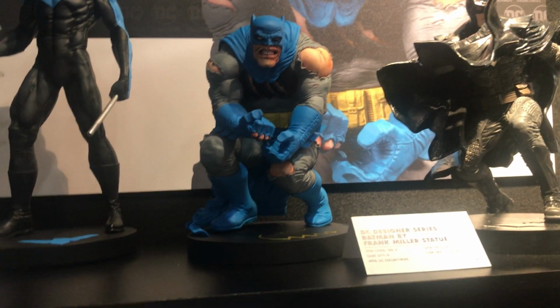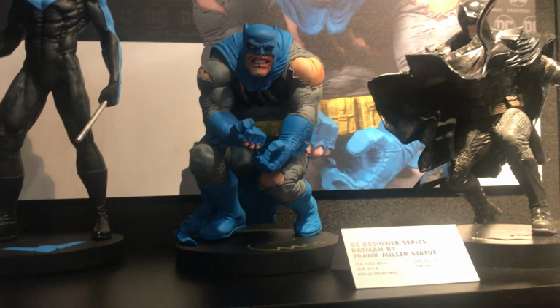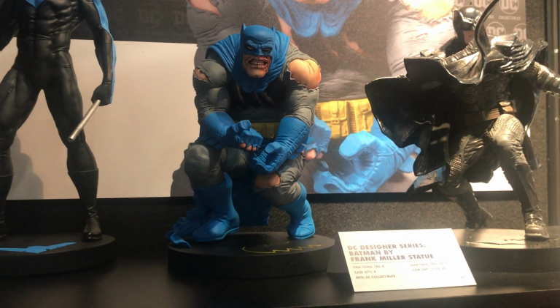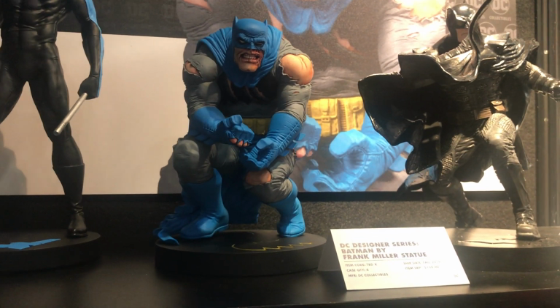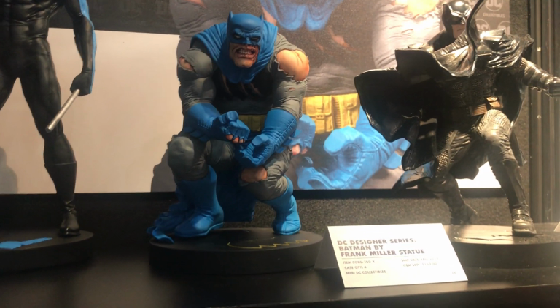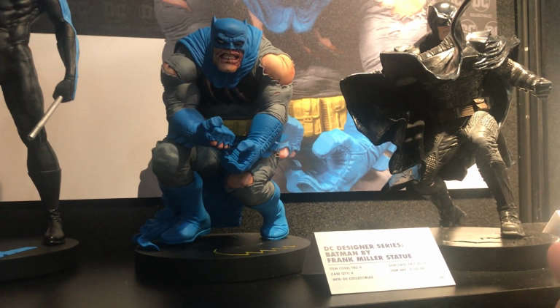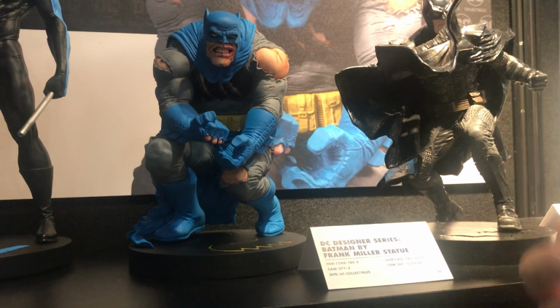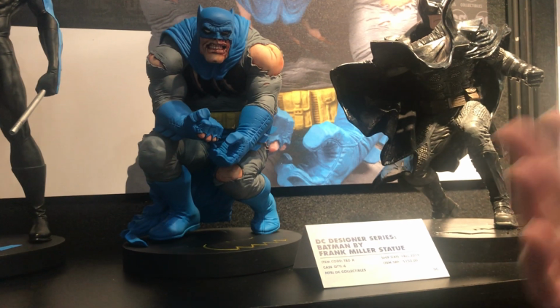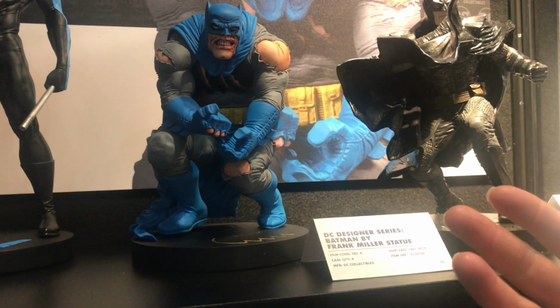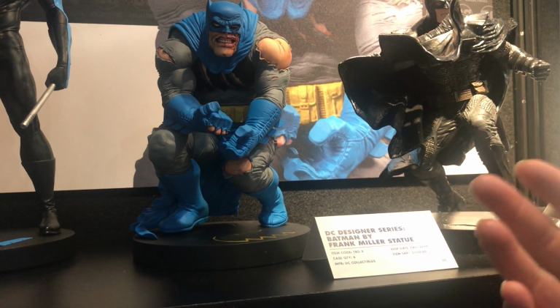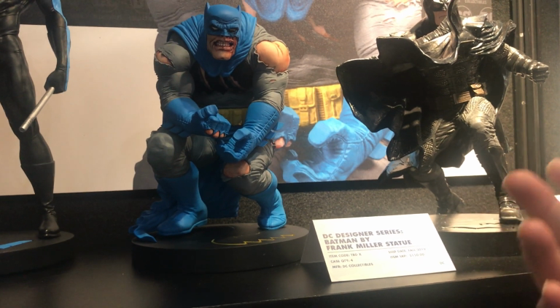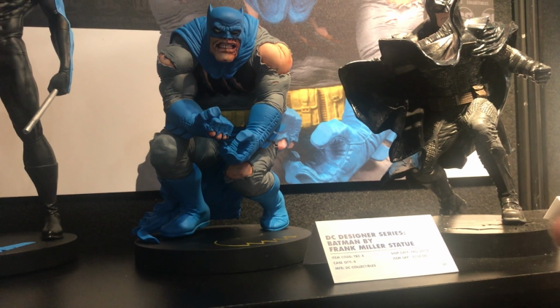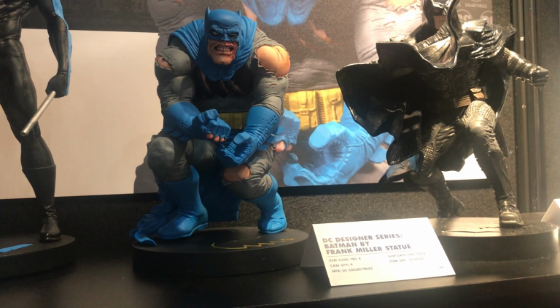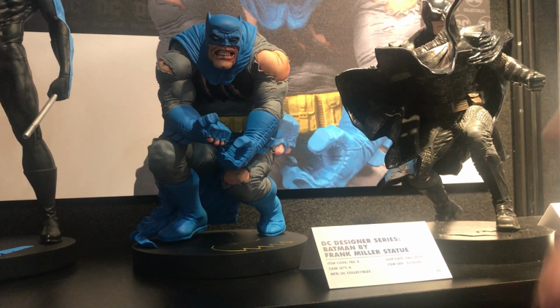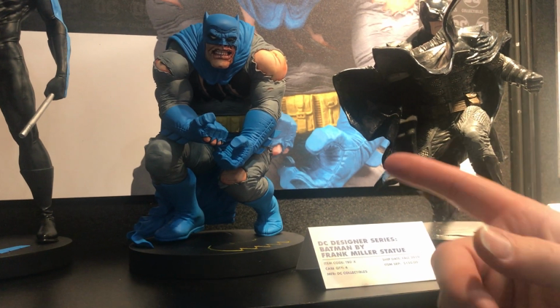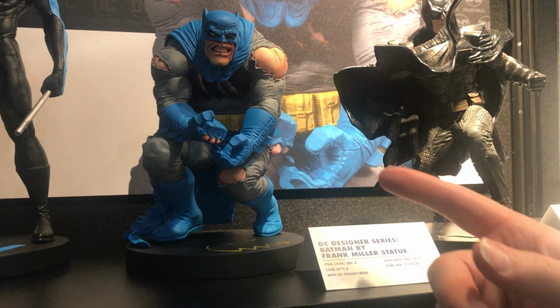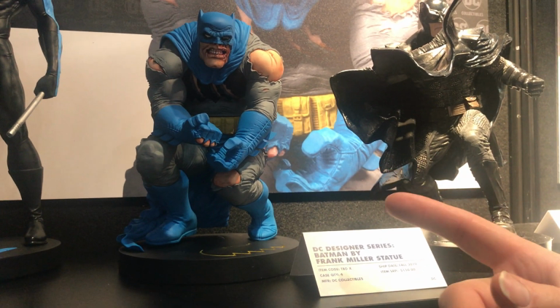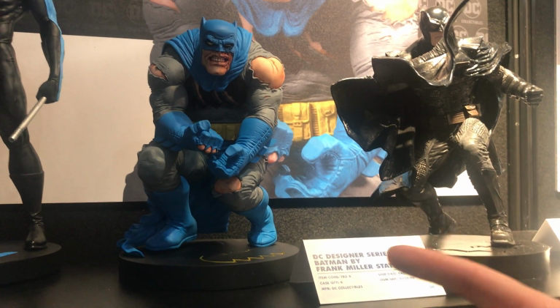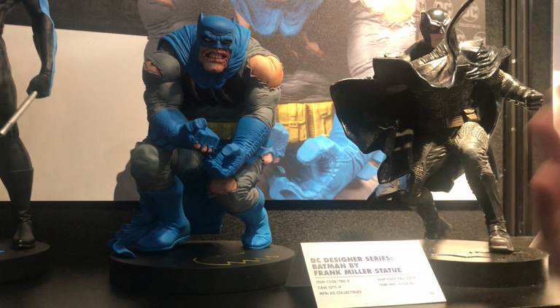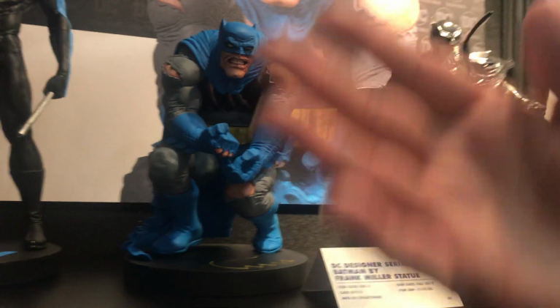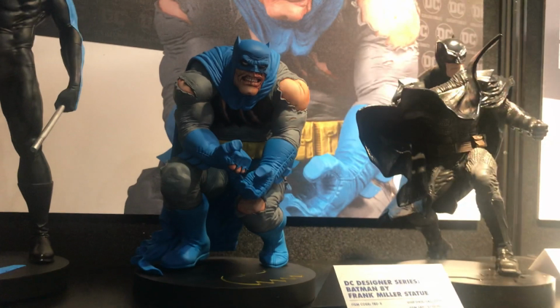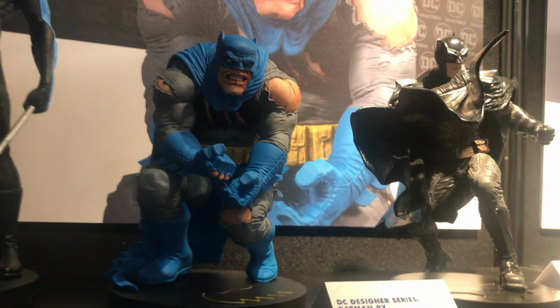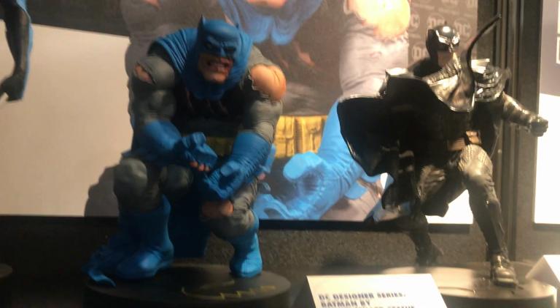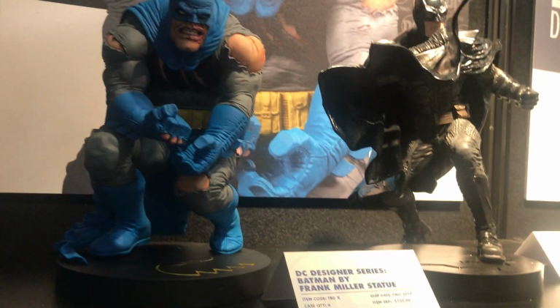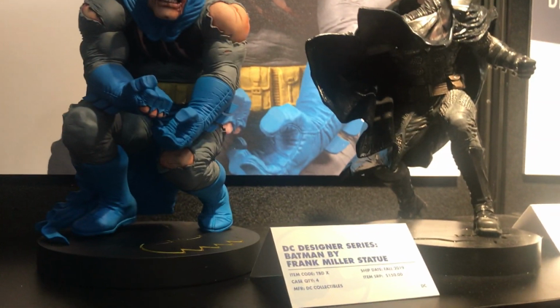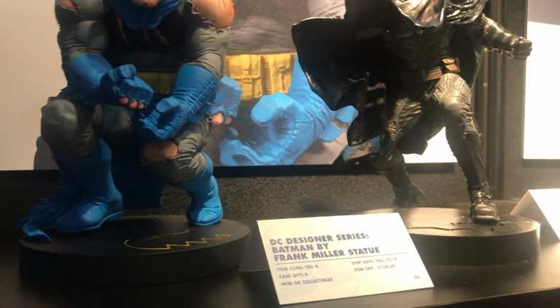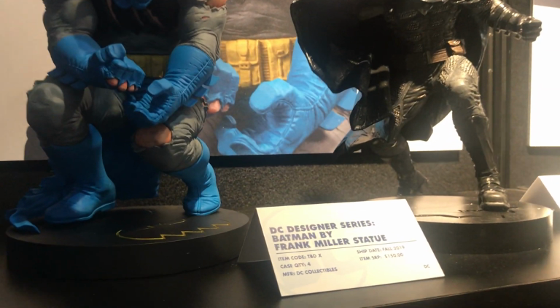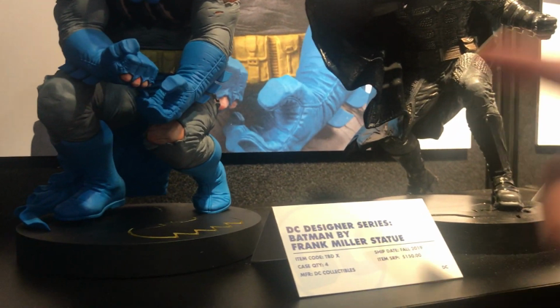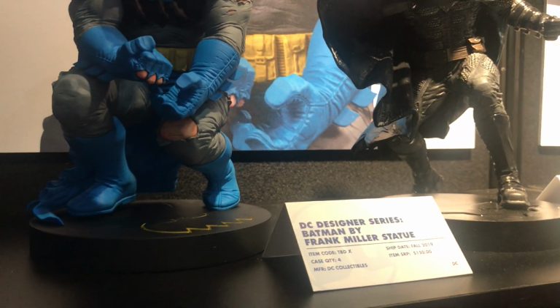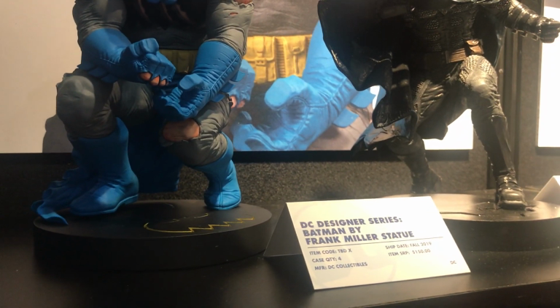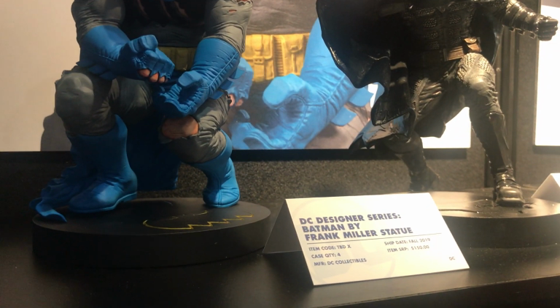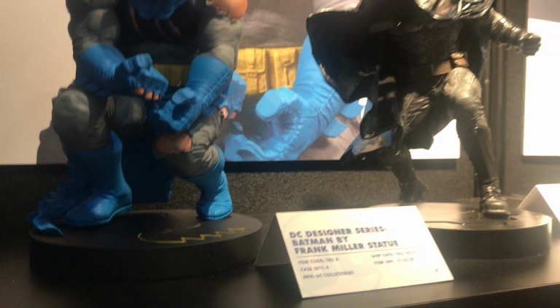So here it is at Toy Fair. Frank Miller — the detail is just insane. This is a traditional sculpt. A lot of the stuff you've seen has been digital and a lot of the industry is going that way, but both these two were actually done by hand.